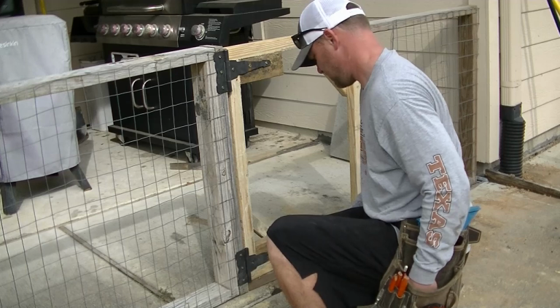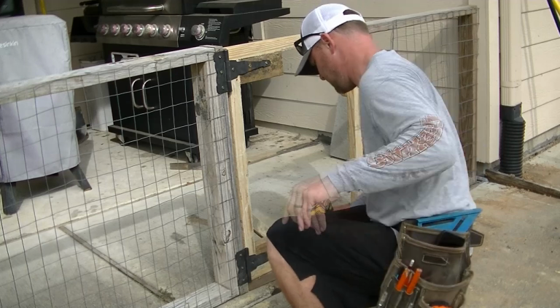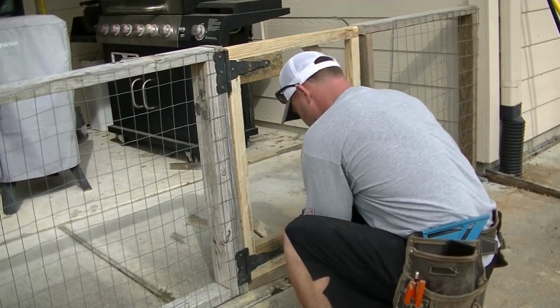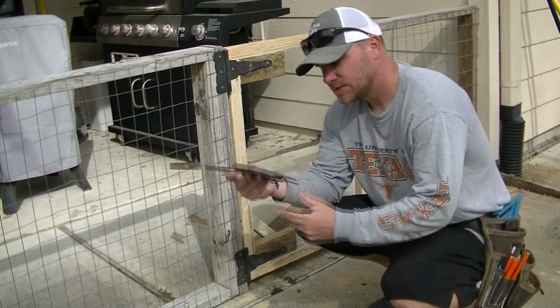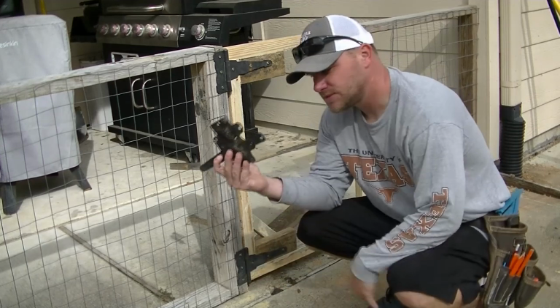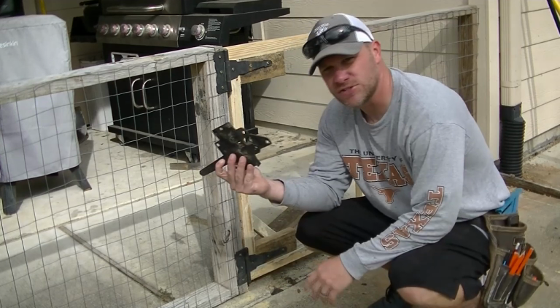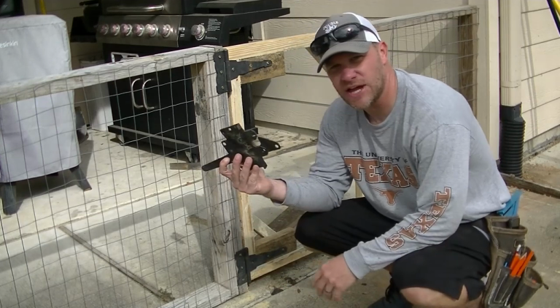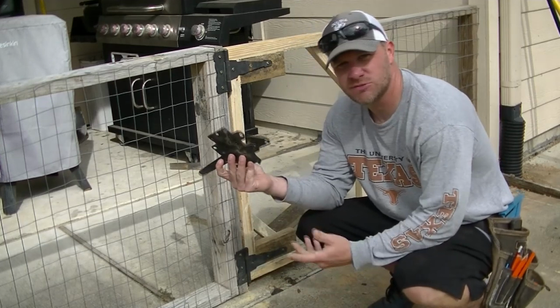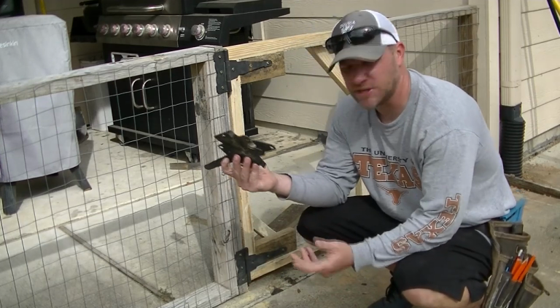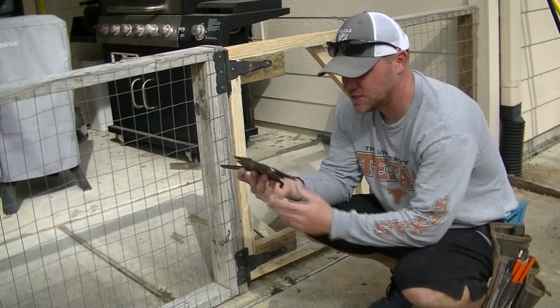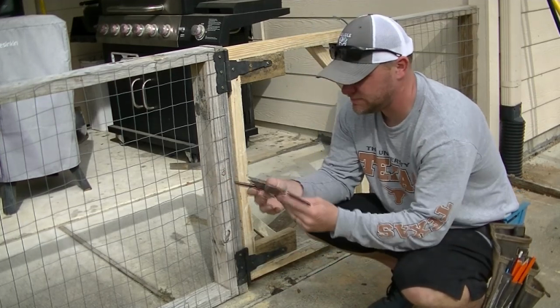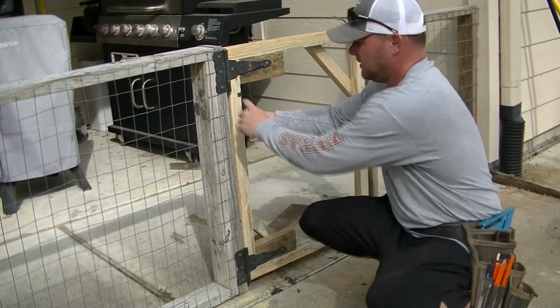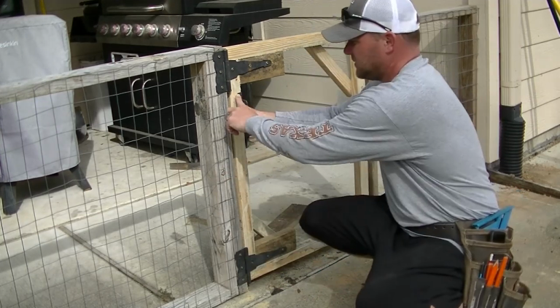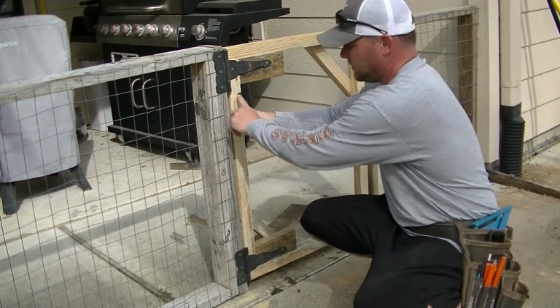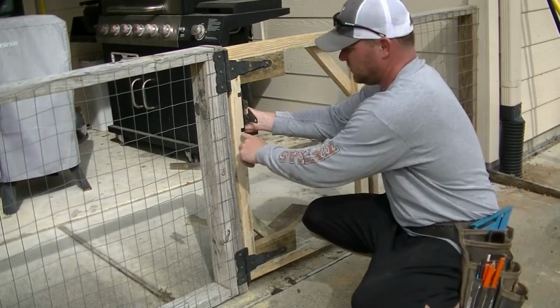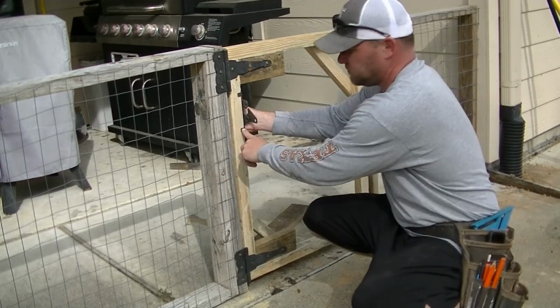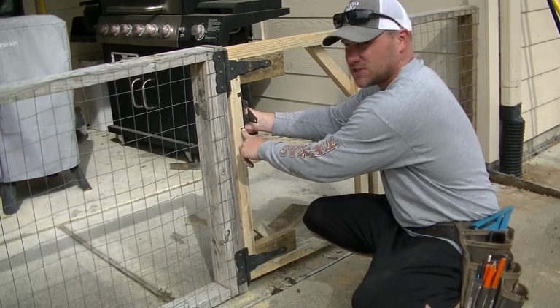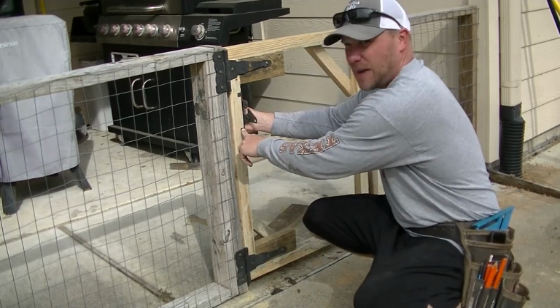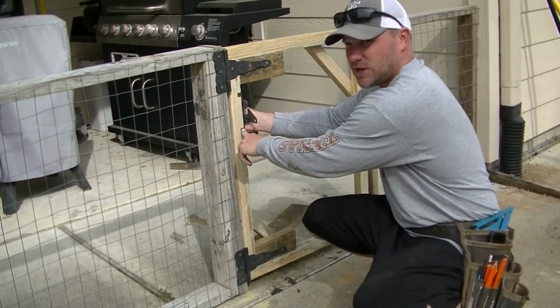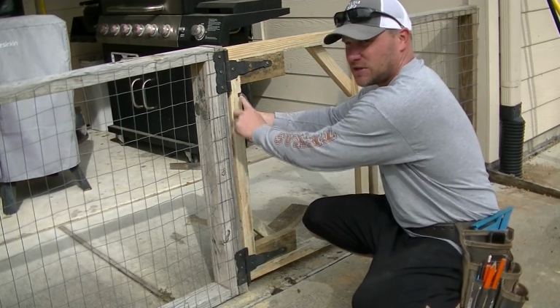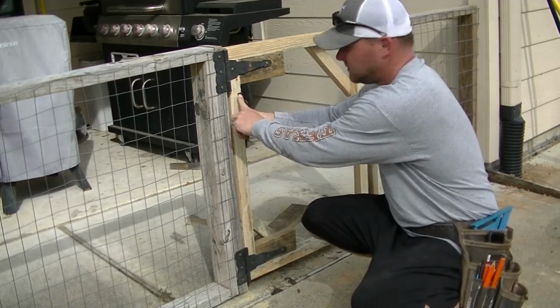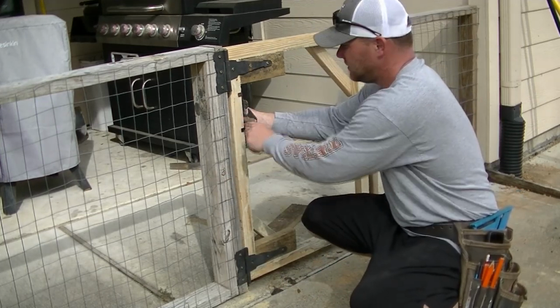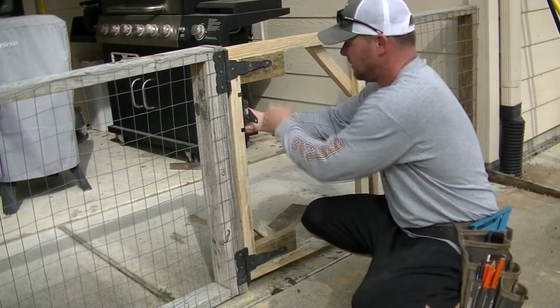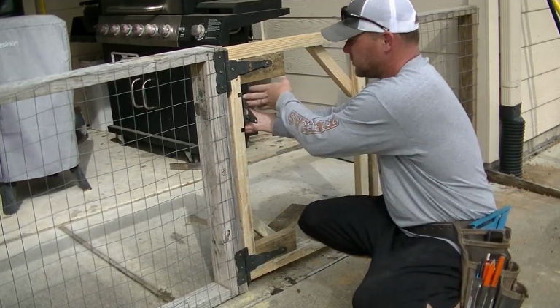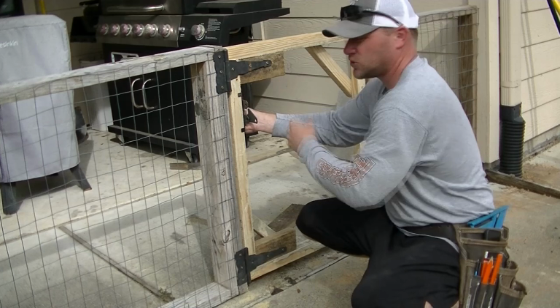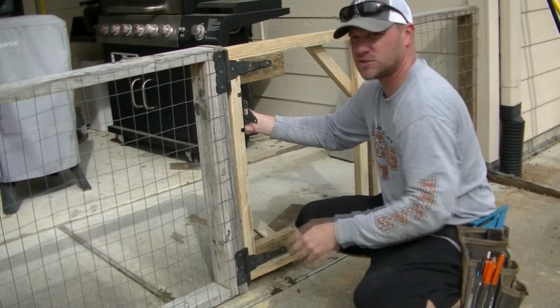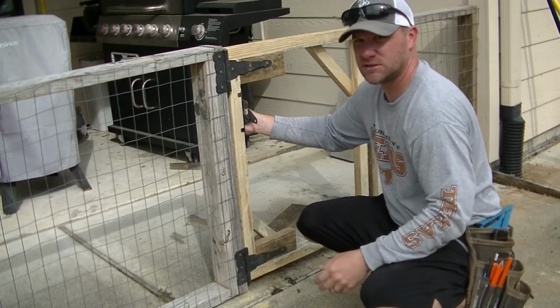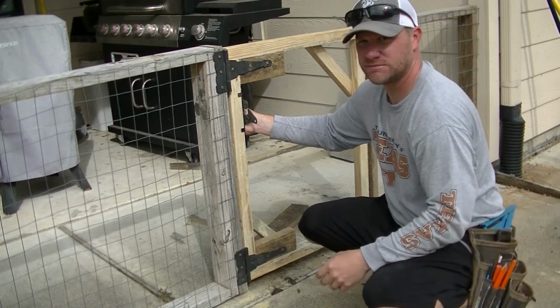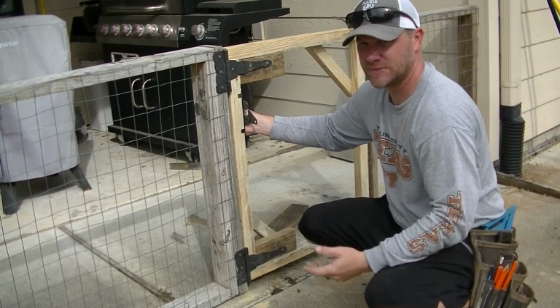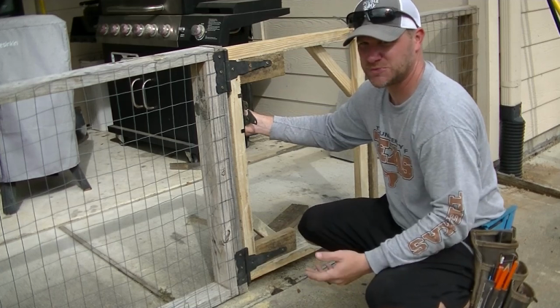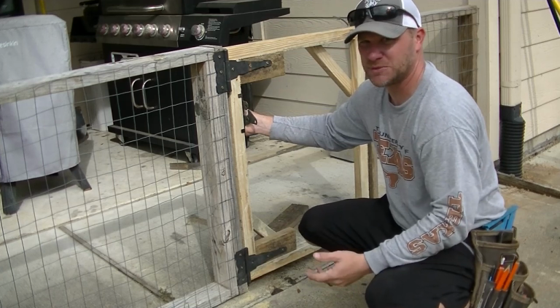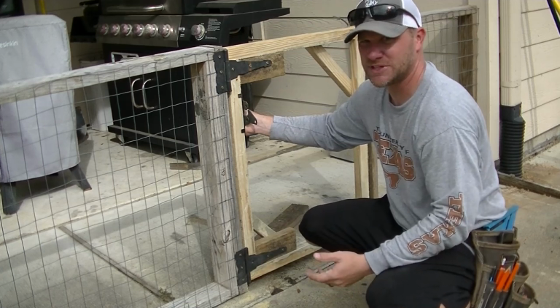Here's the latch — pretty easy. What you do is put the stops right here, put some screws in it, and that's pretty much it.